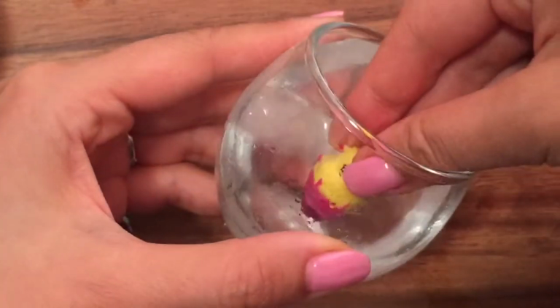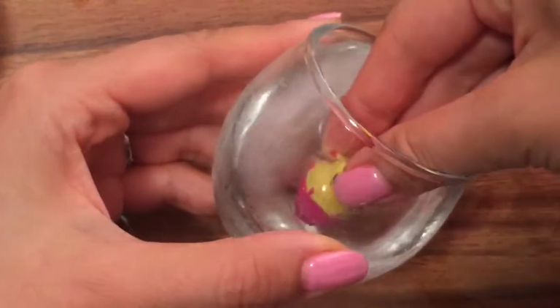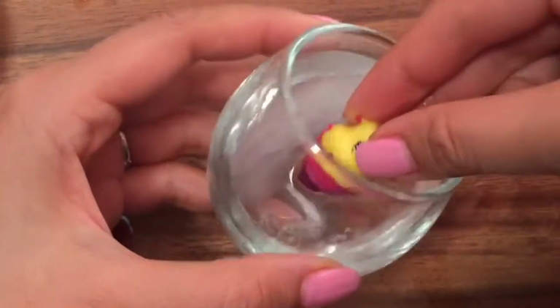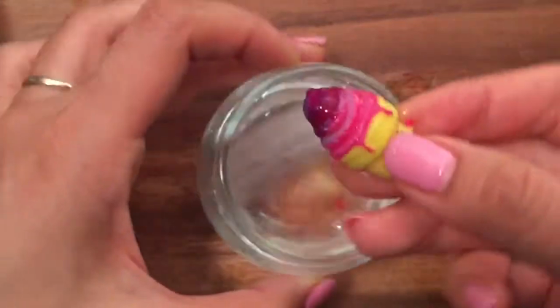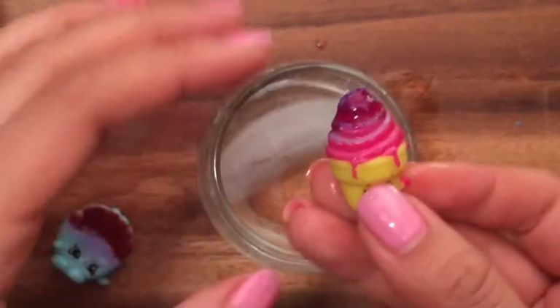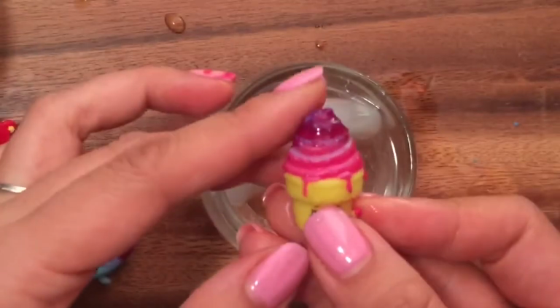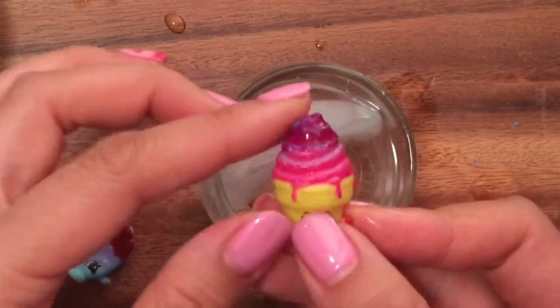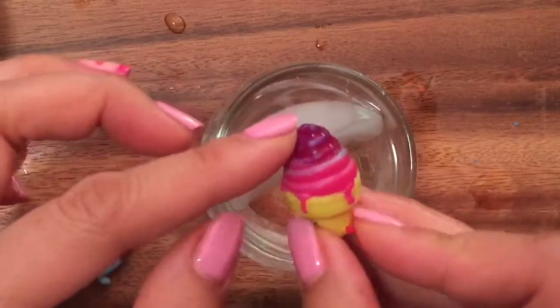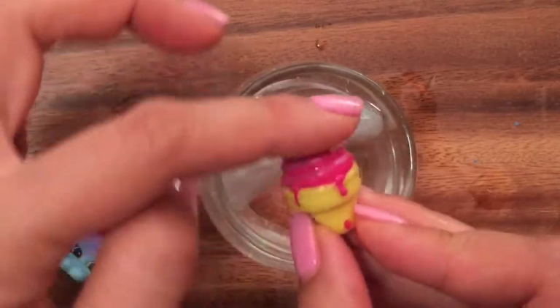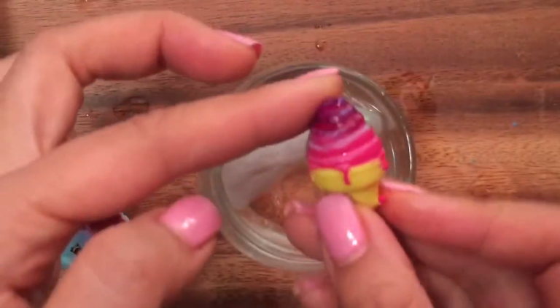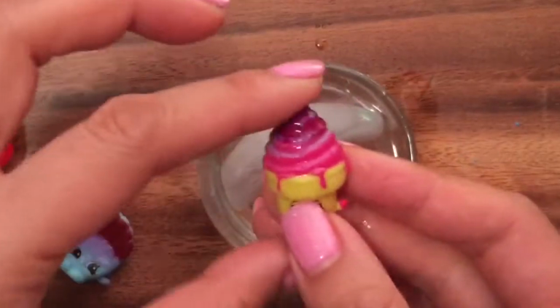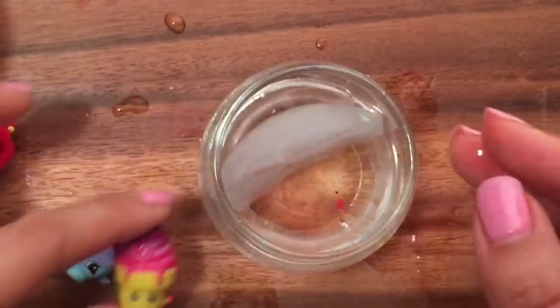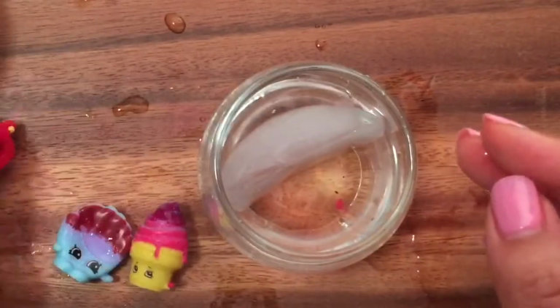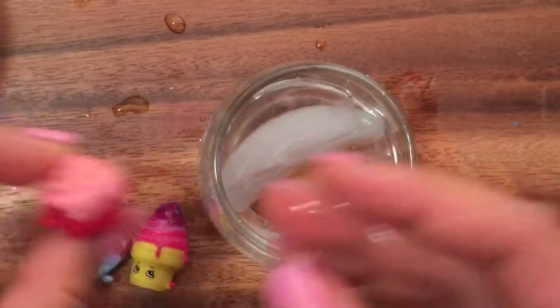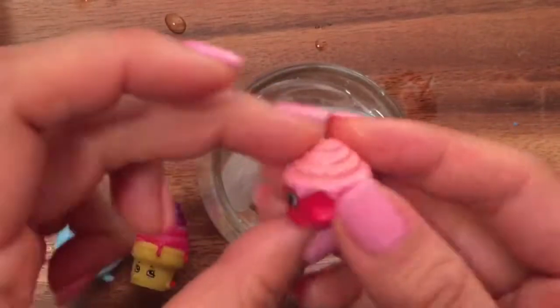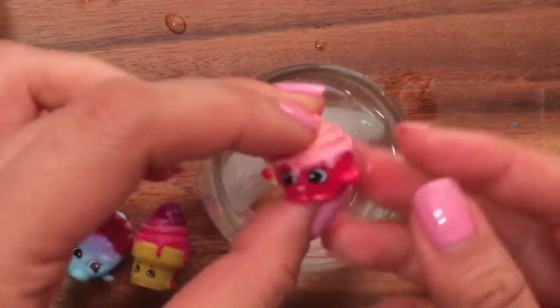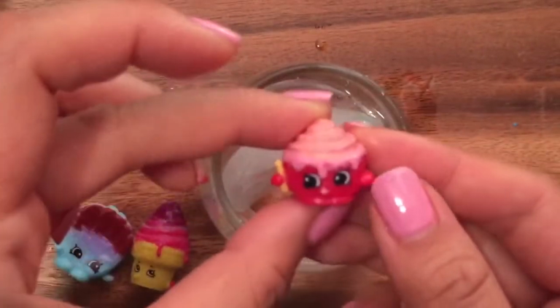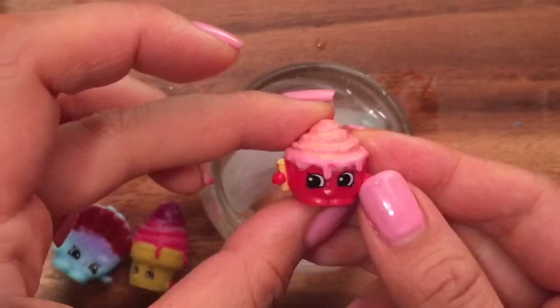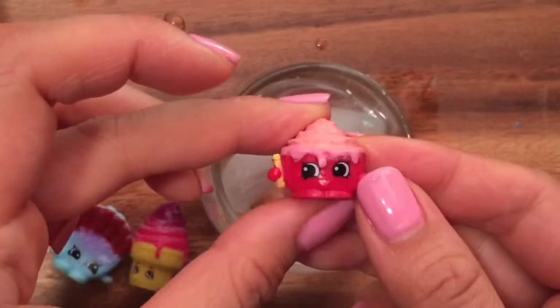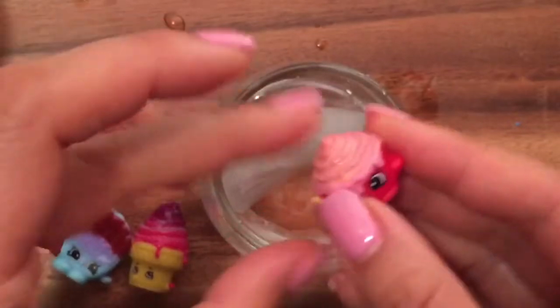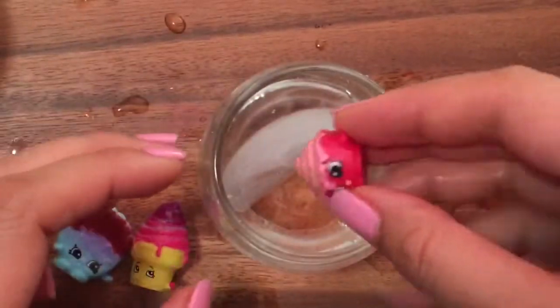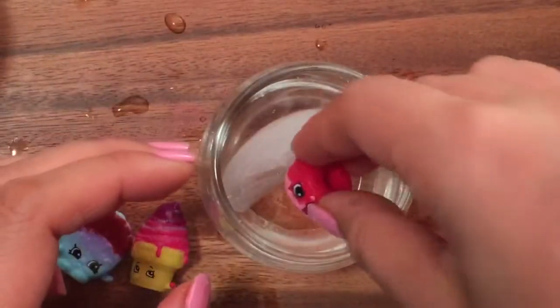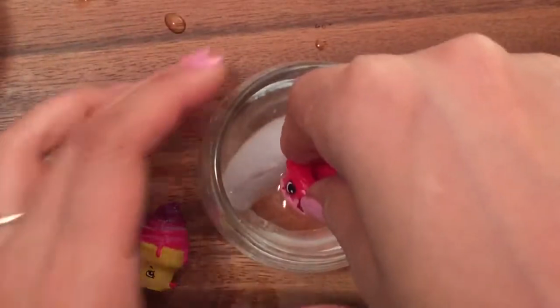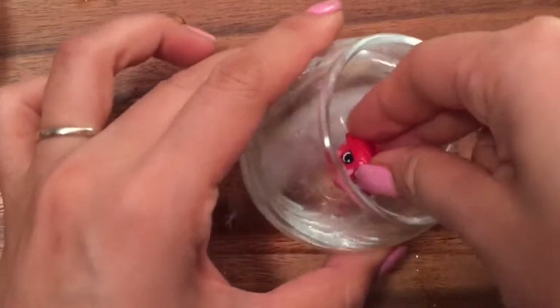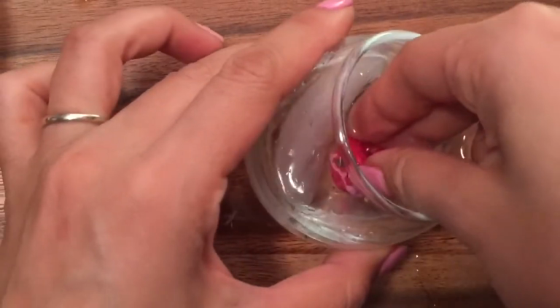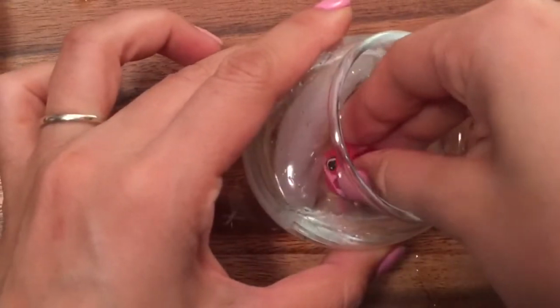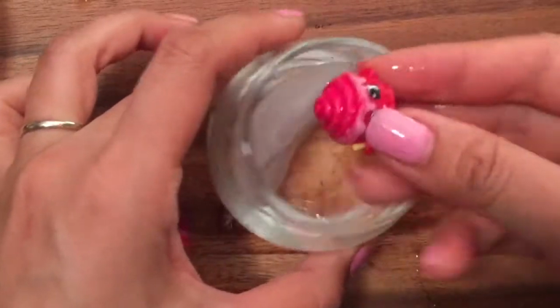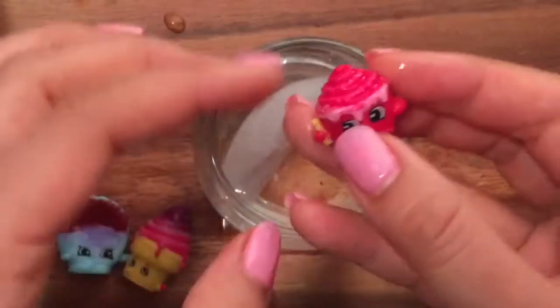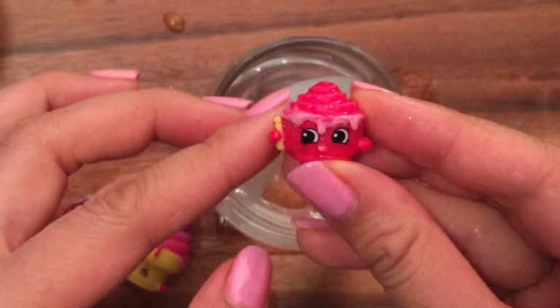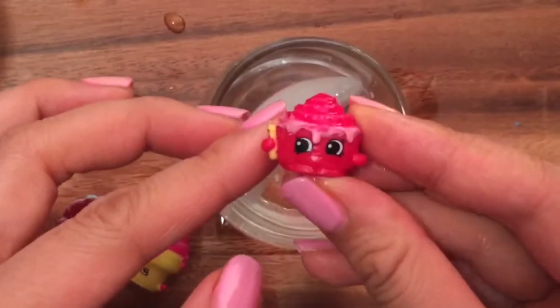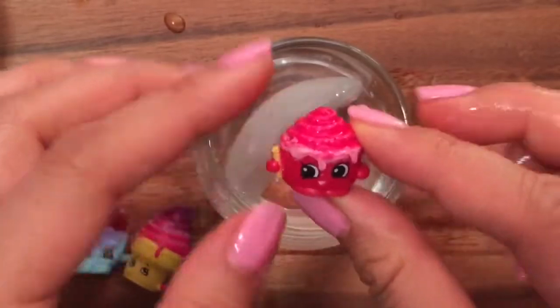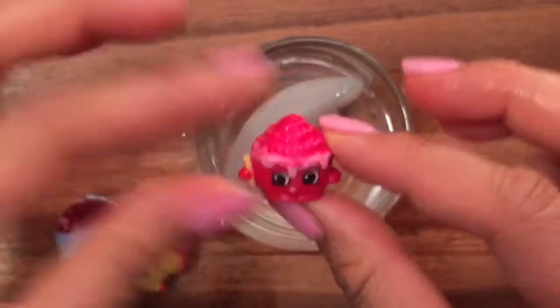We're going to stick Ice Cream Dream in too — how about we just stick all of them in? You can see the top of her — she was blue and now she became a dark red. And then we have Cindy Bun here, so we're going to stick her in. Look at that — she became pink!